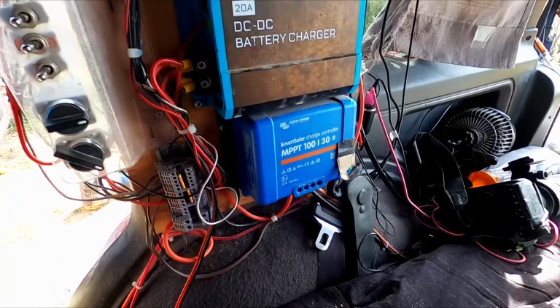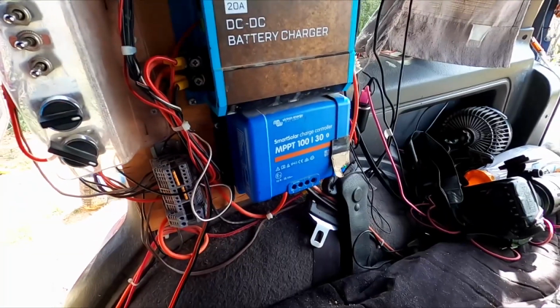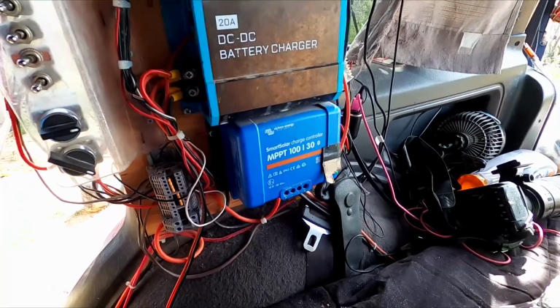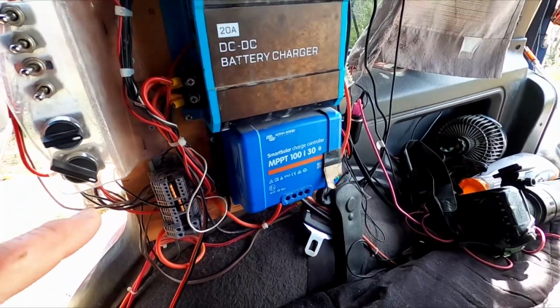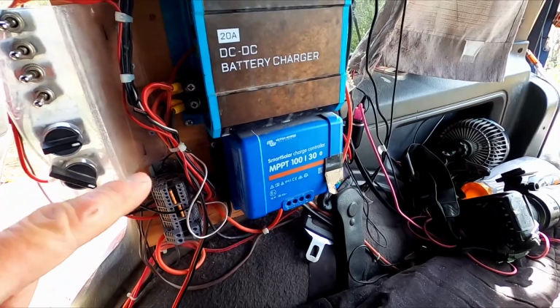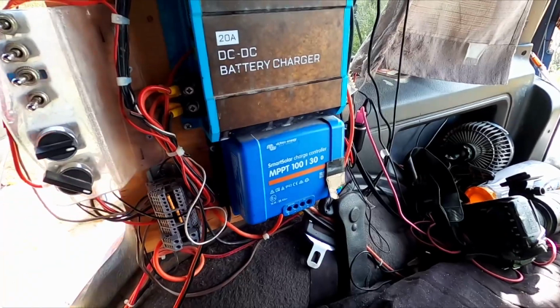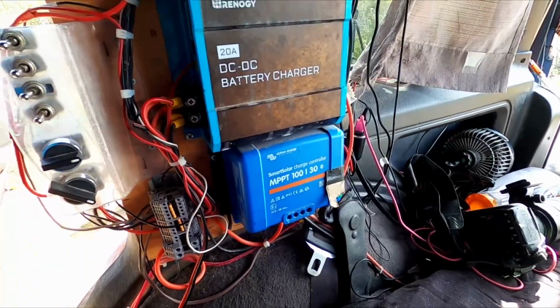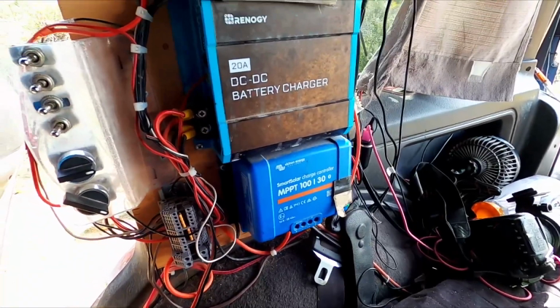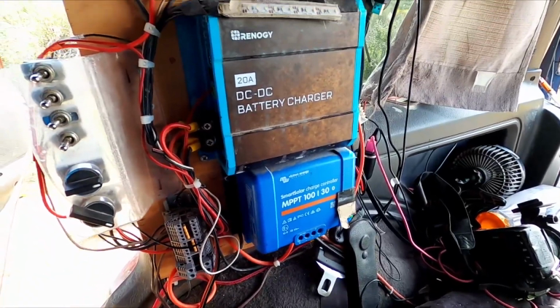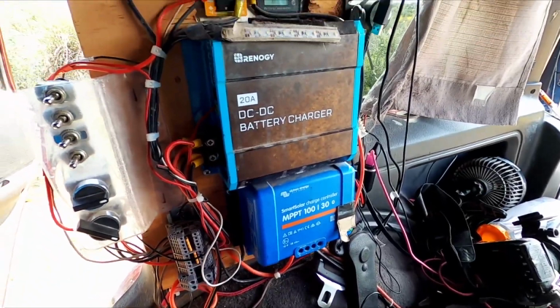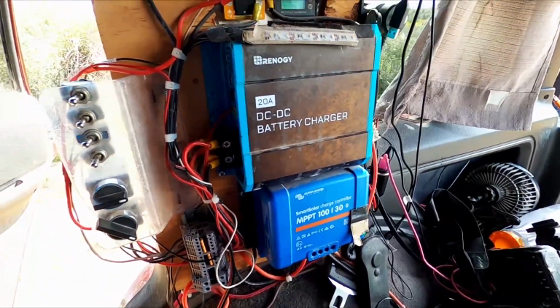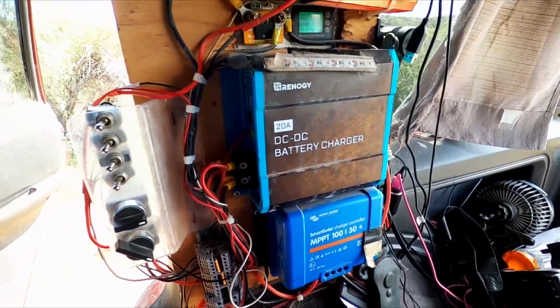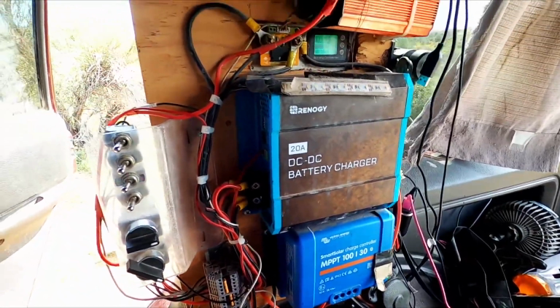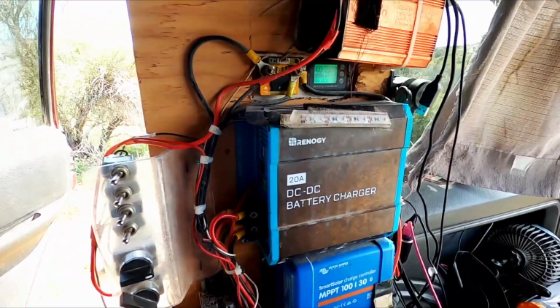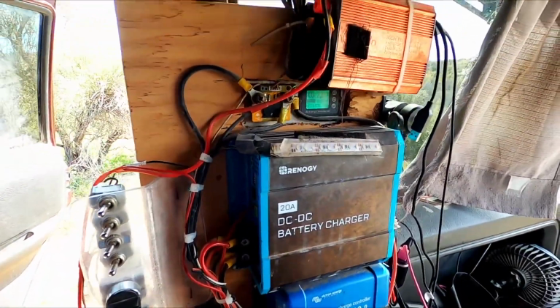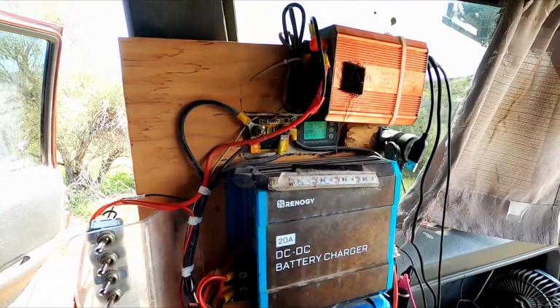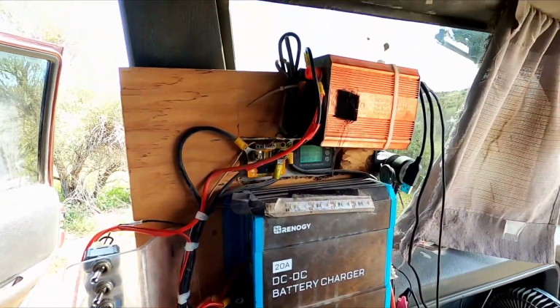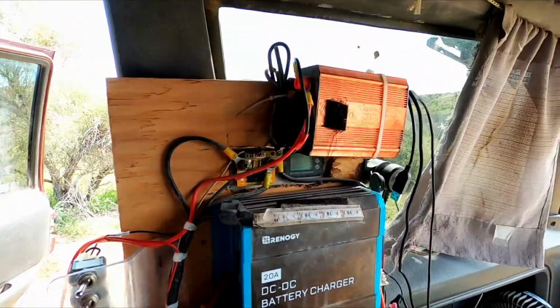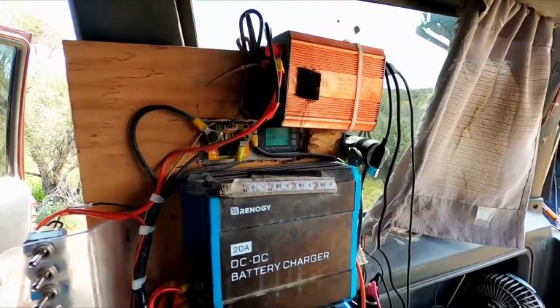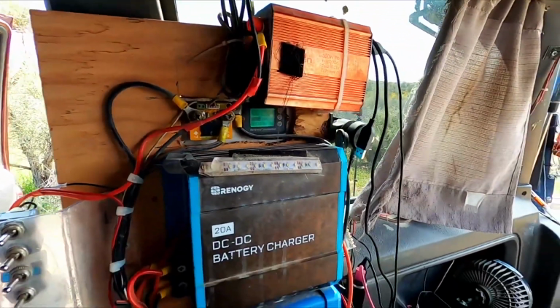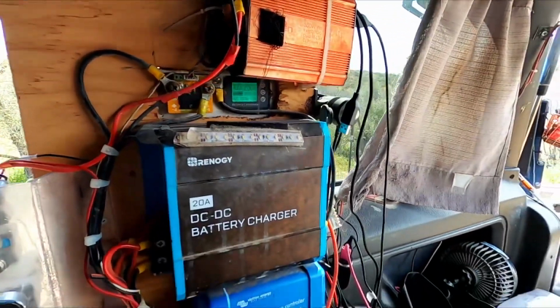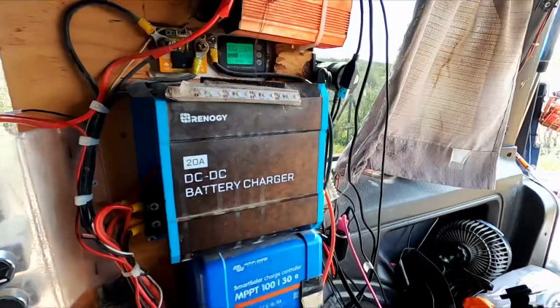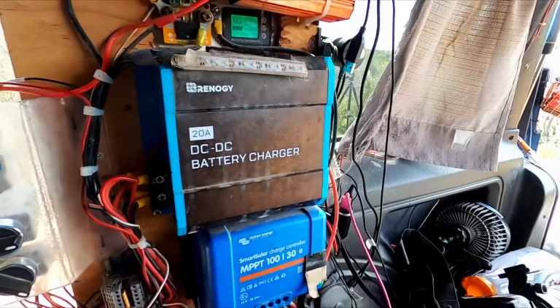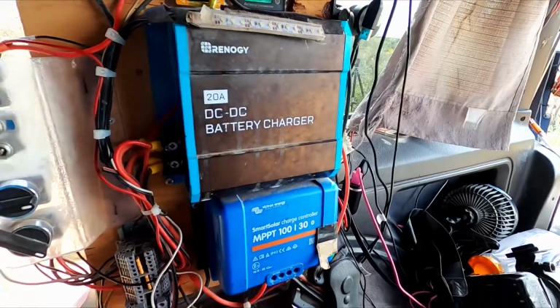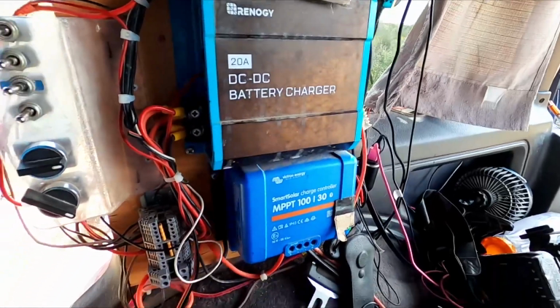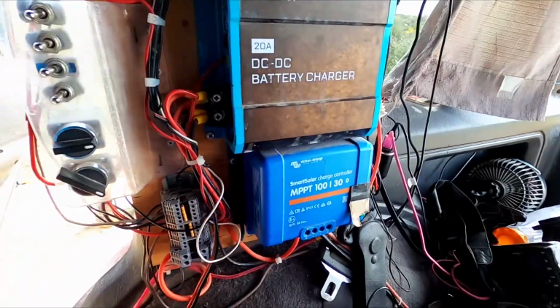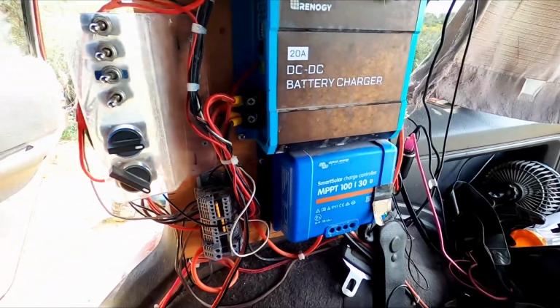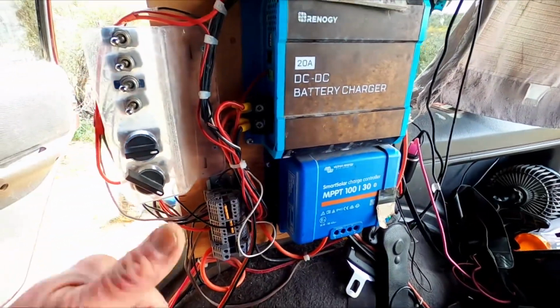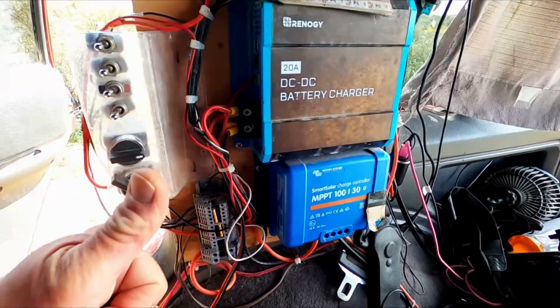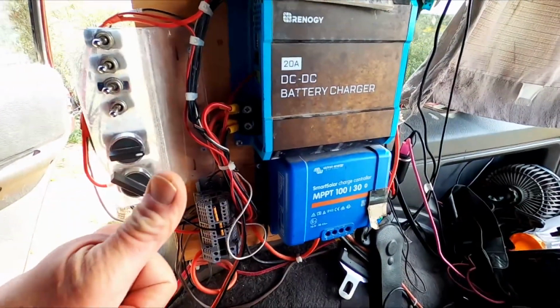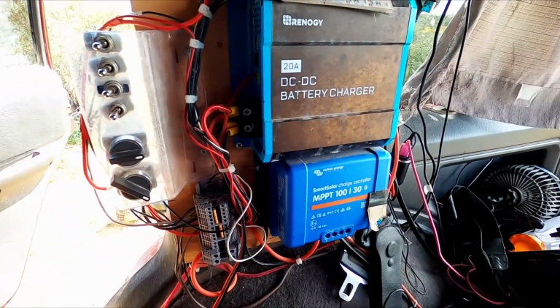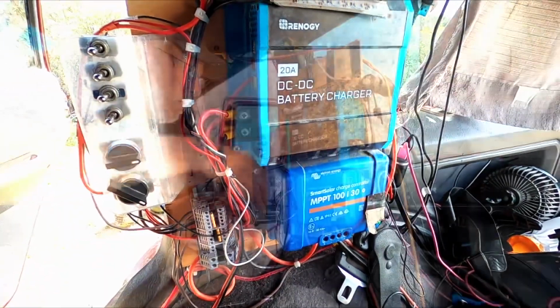So this is my system now. It's a mess. It's horrible. So this definitely has got to go.